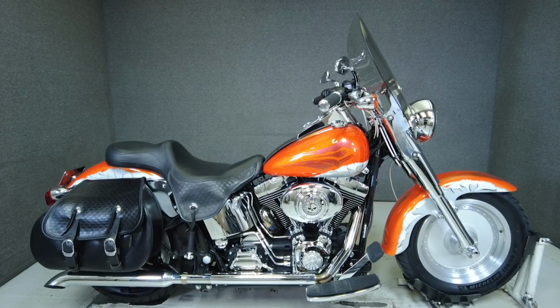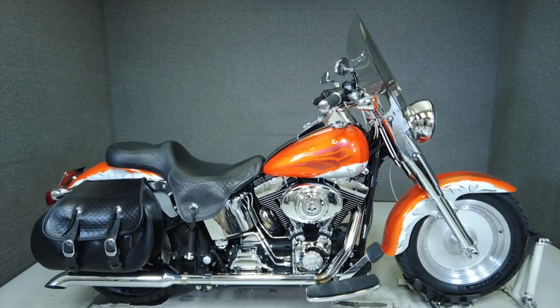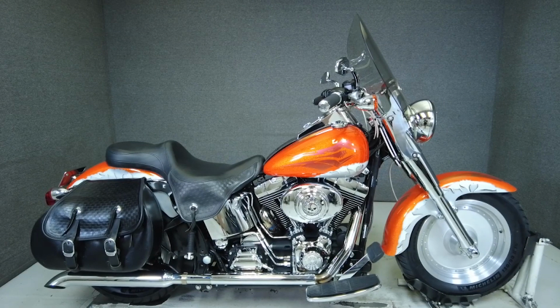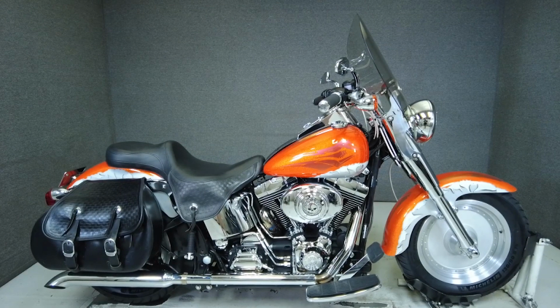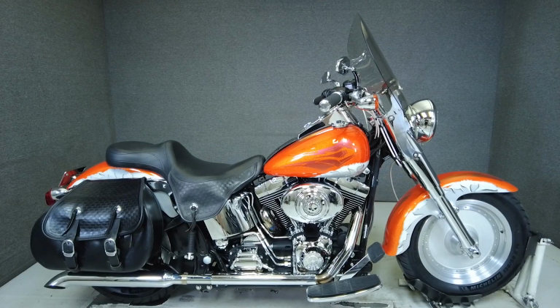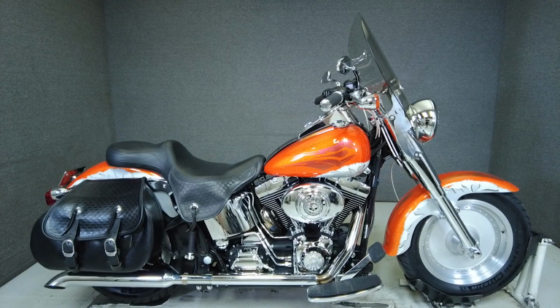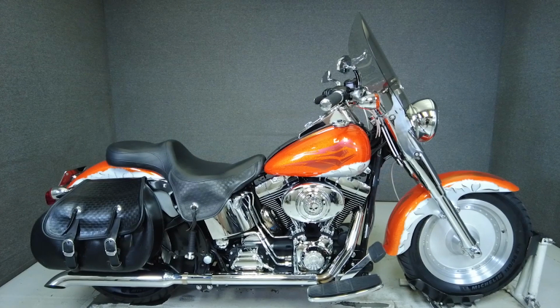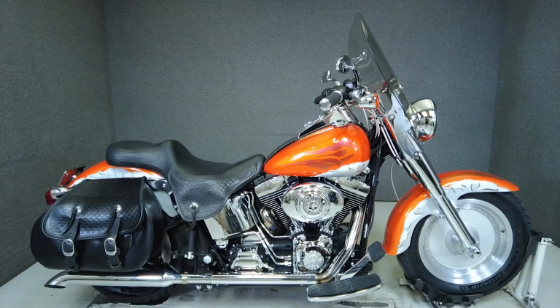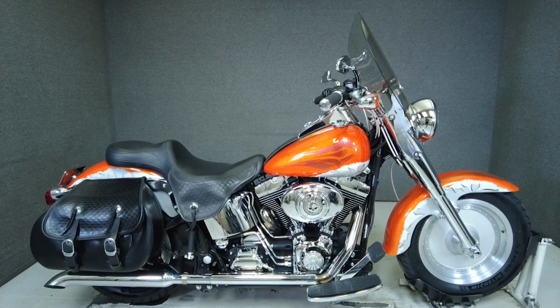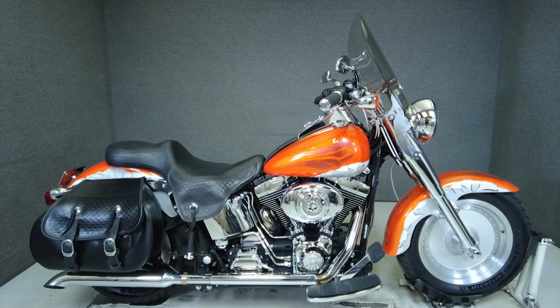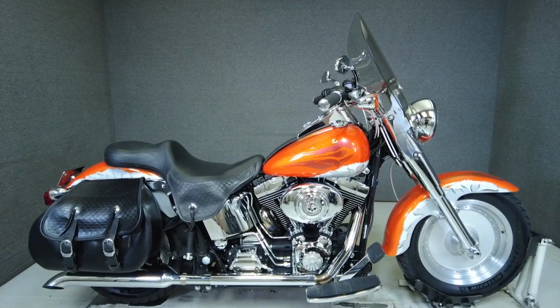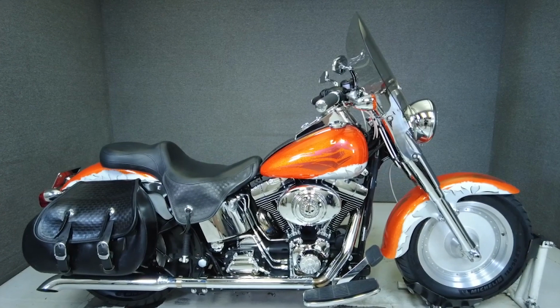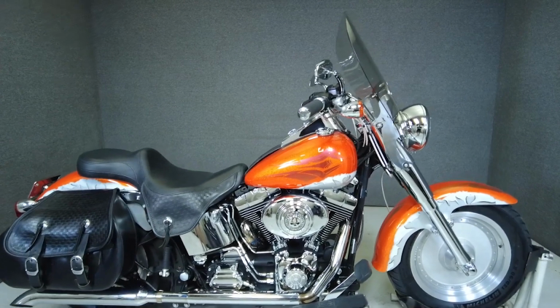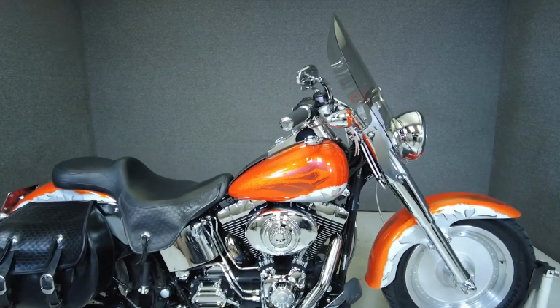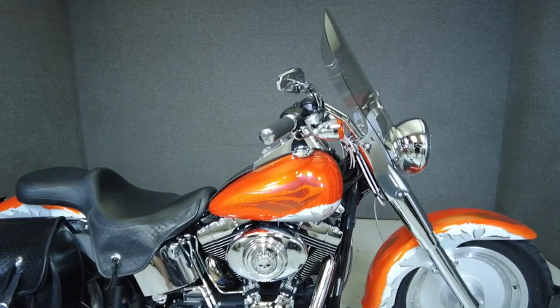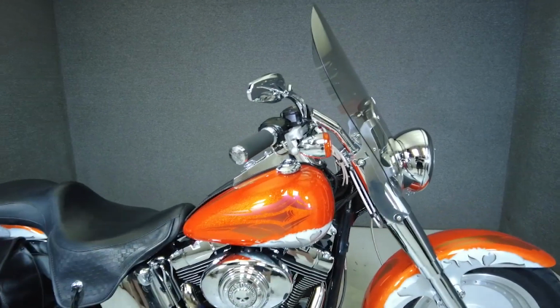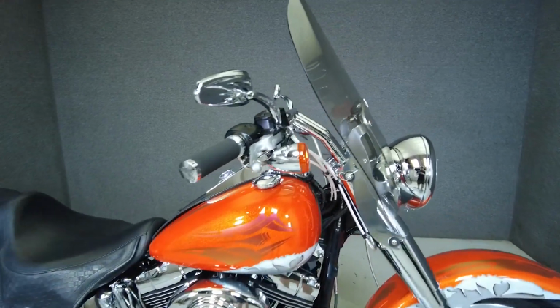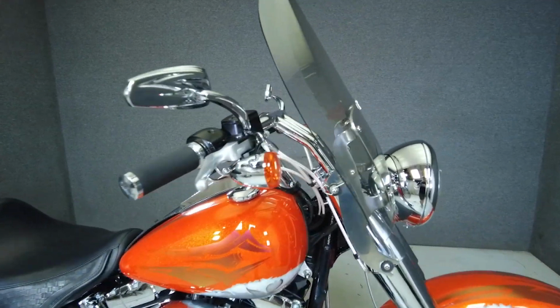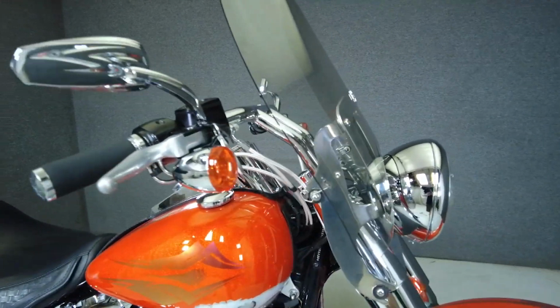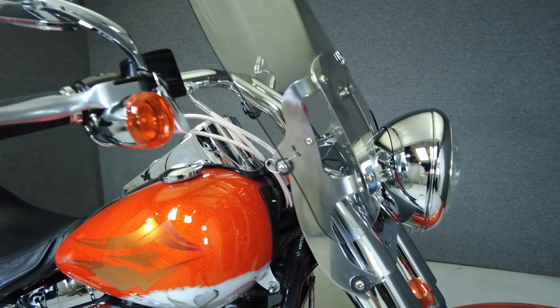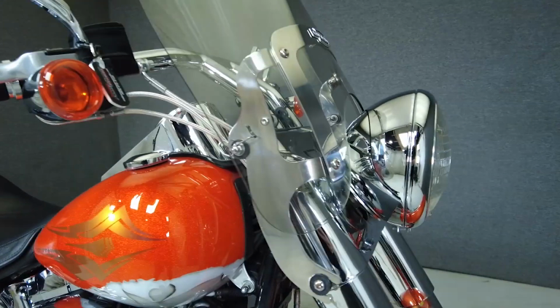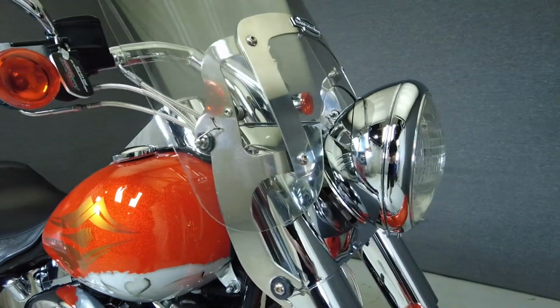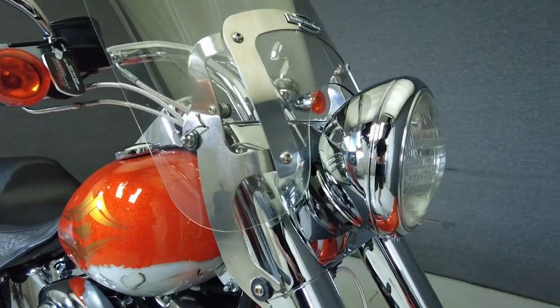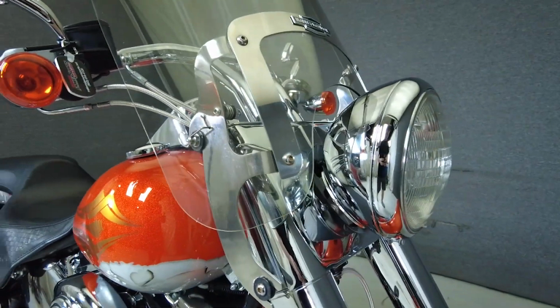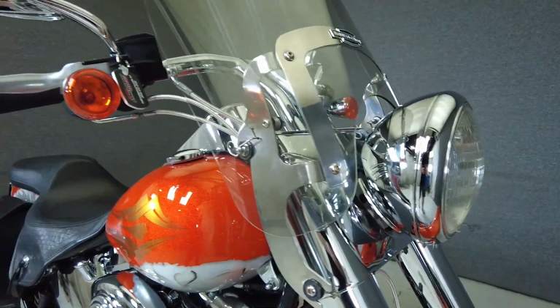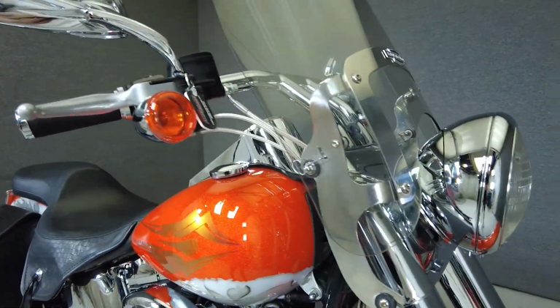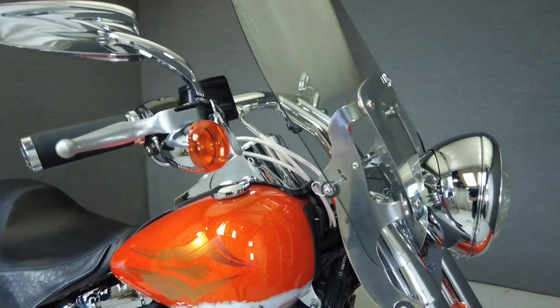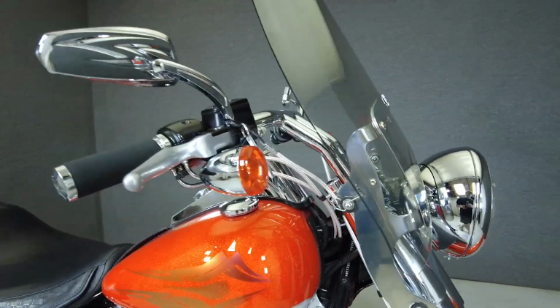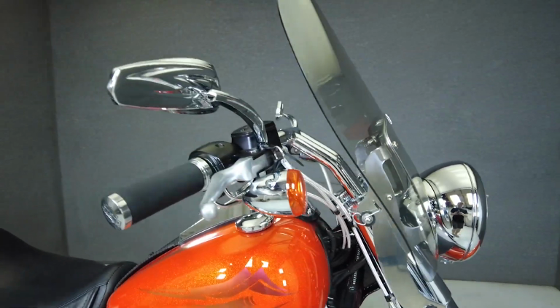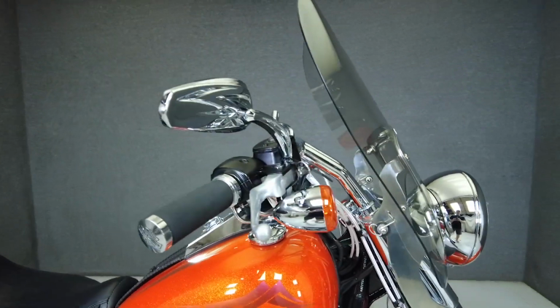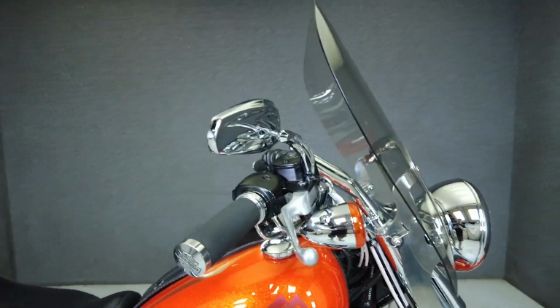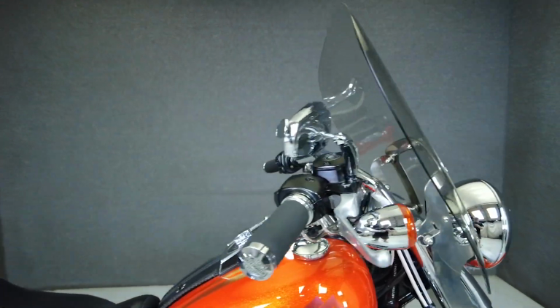Hey everyone, this is Keegan from National Power Sports. This 2004 Harley-Davidson Fatboy with 19,603 miles passes New Hampshire State inspection and runs well.